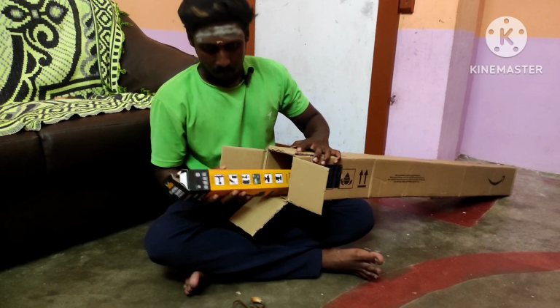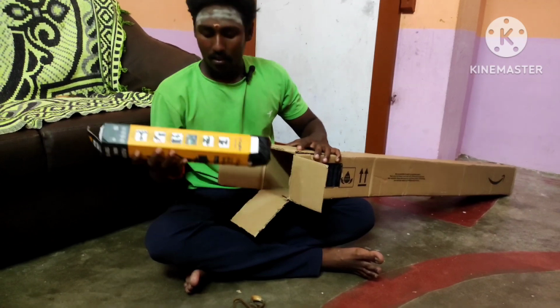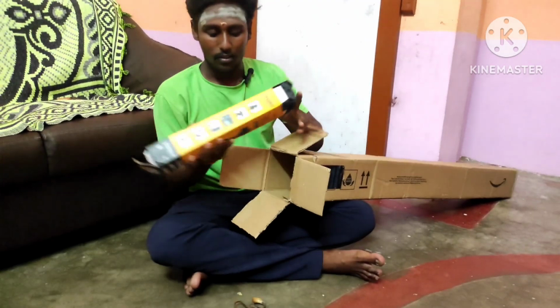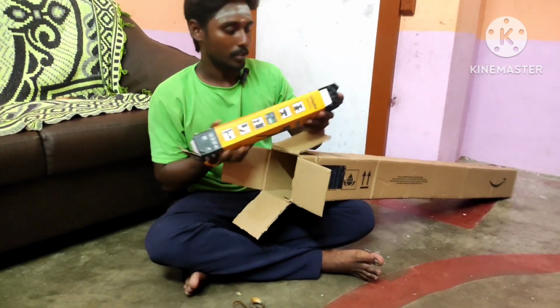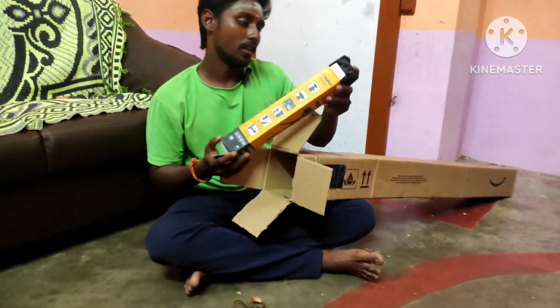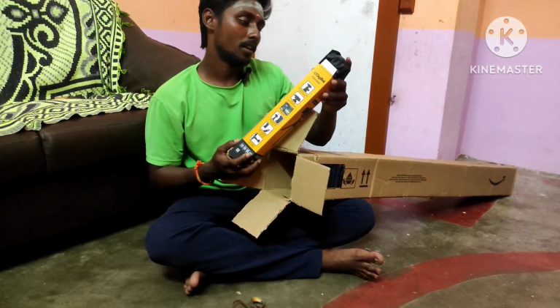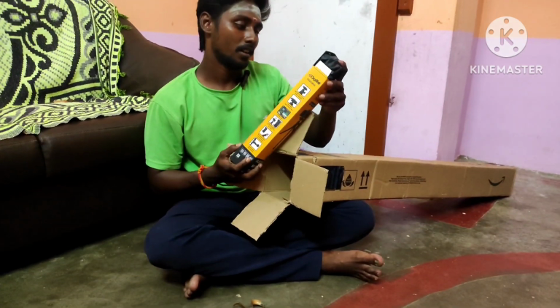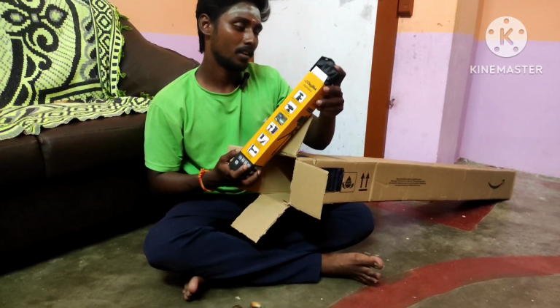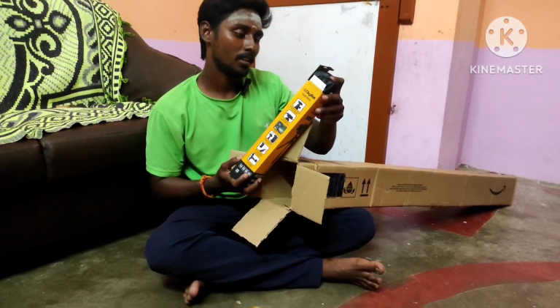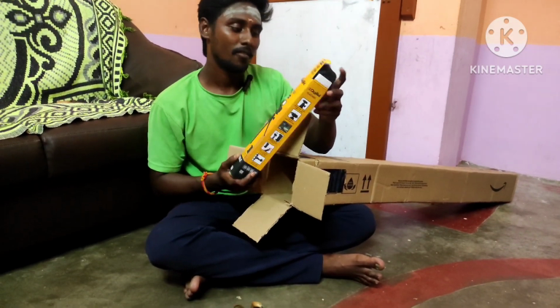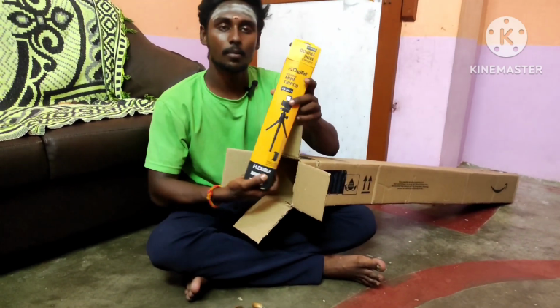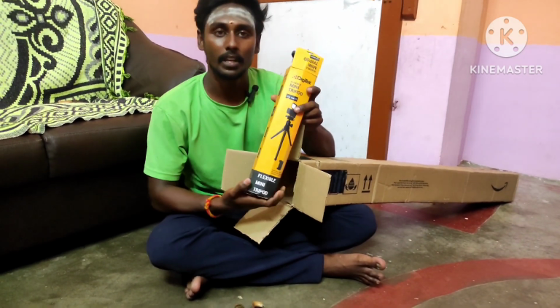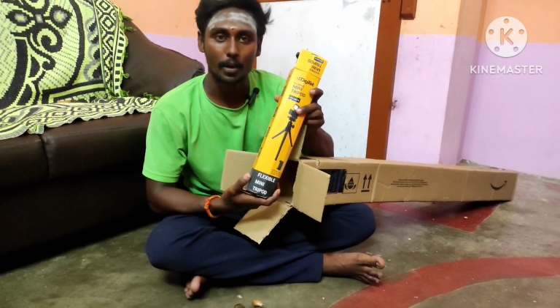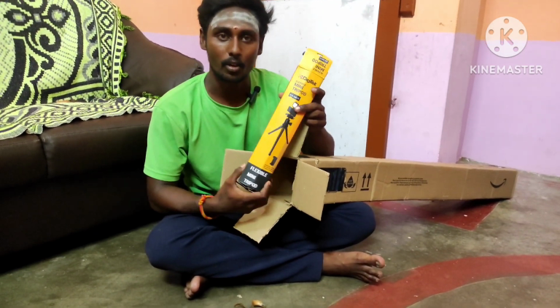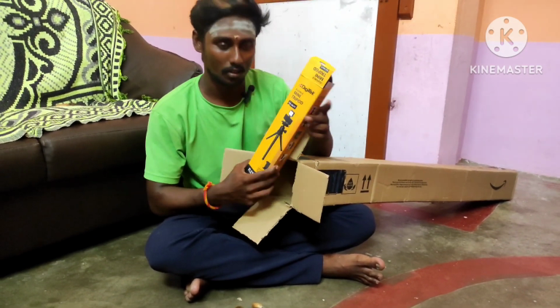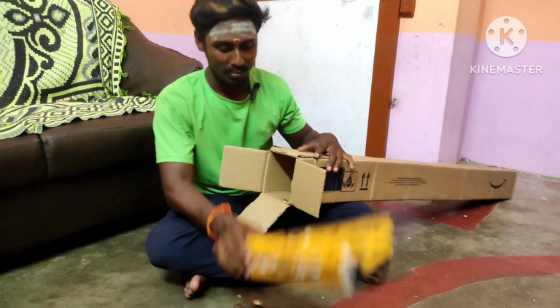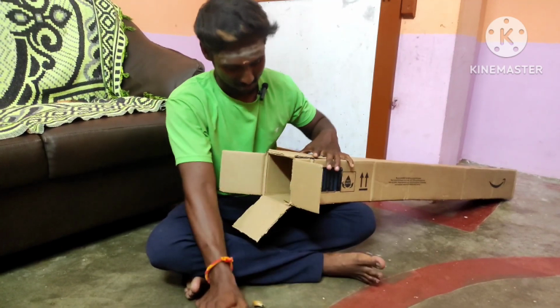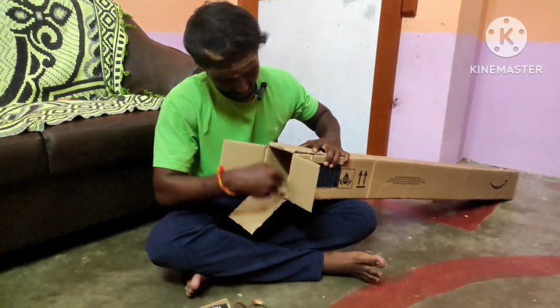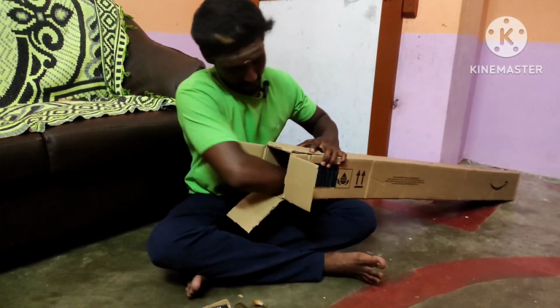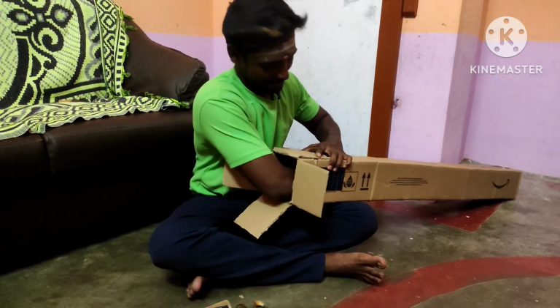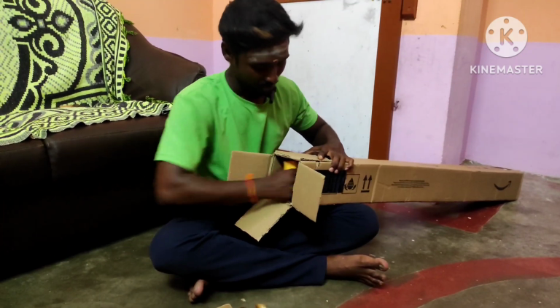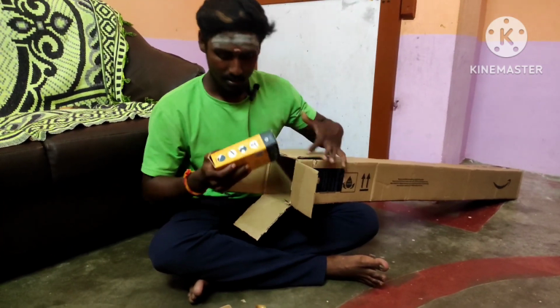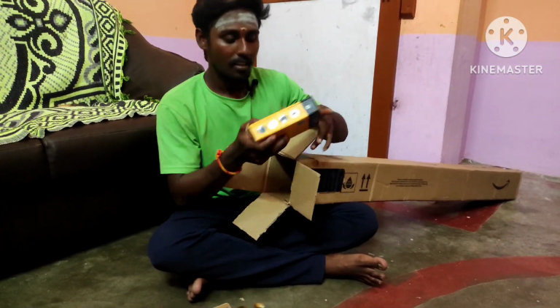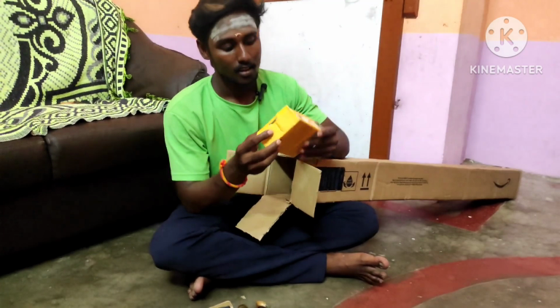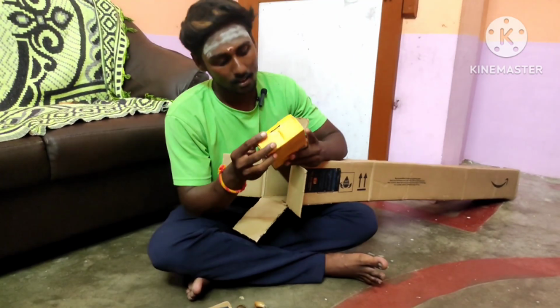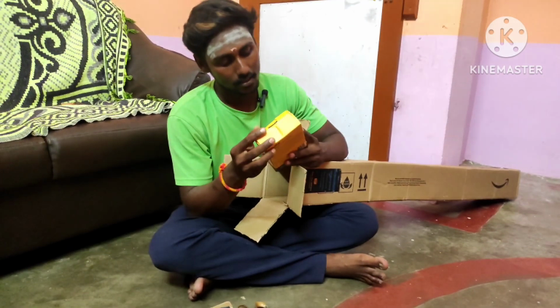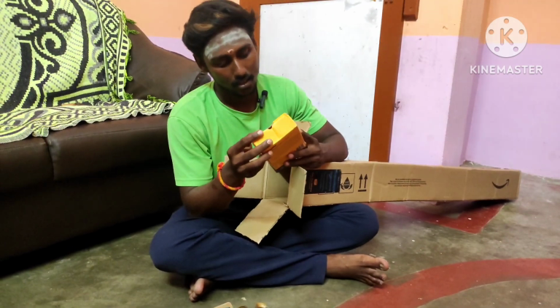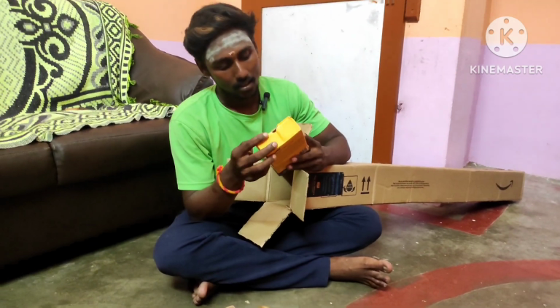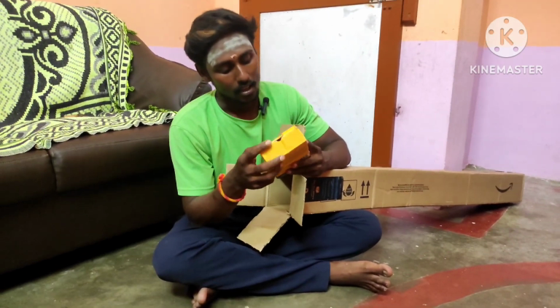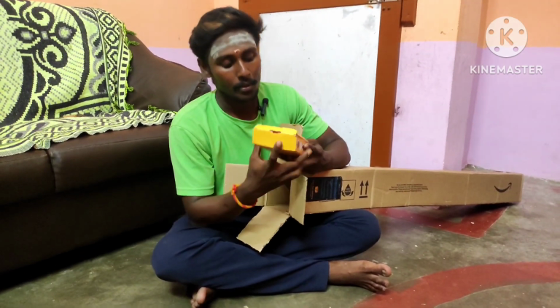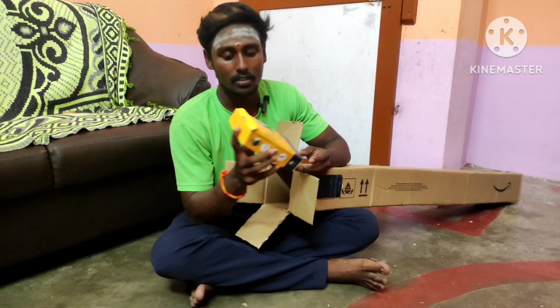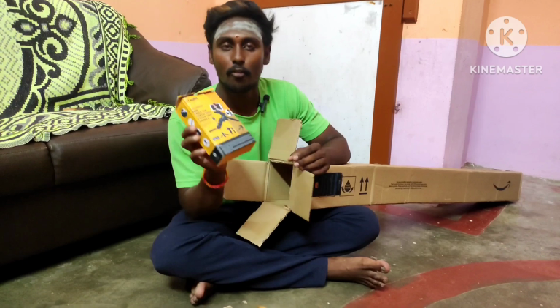First, a flexible mini tripod. I will see the next step.